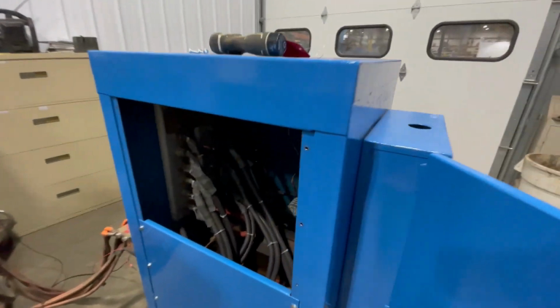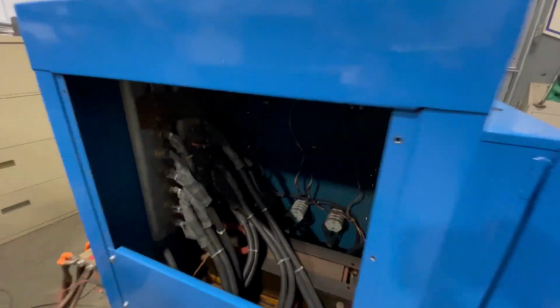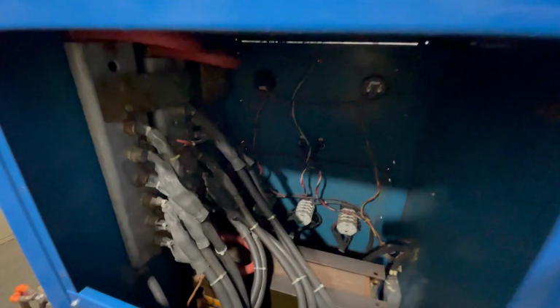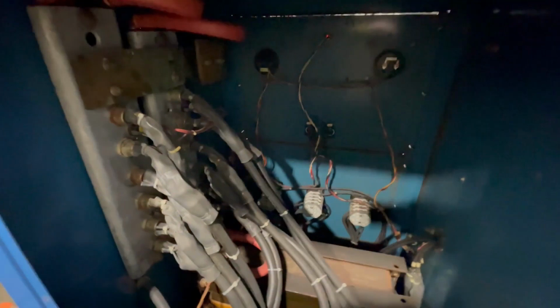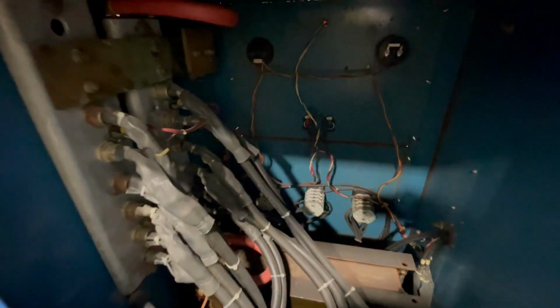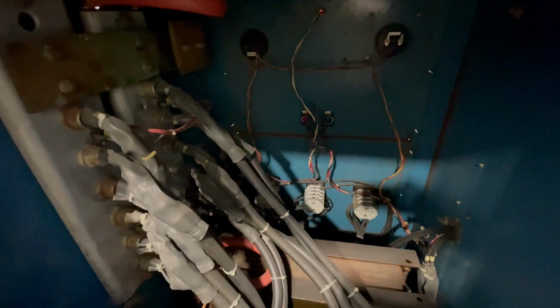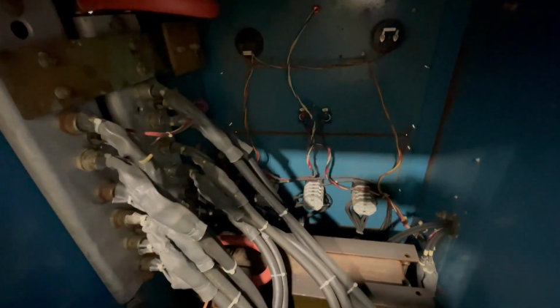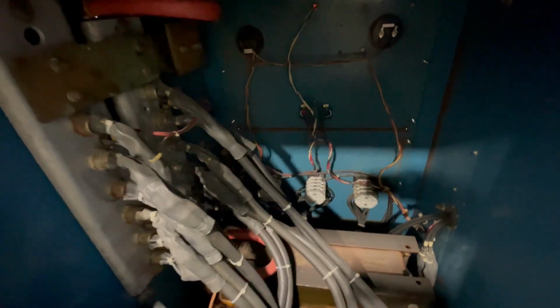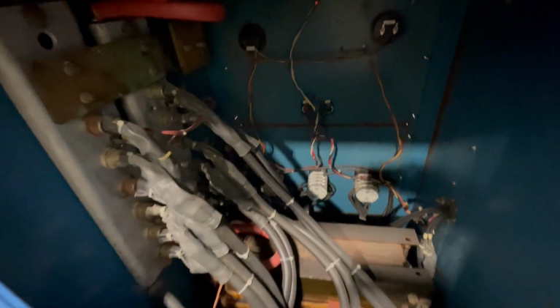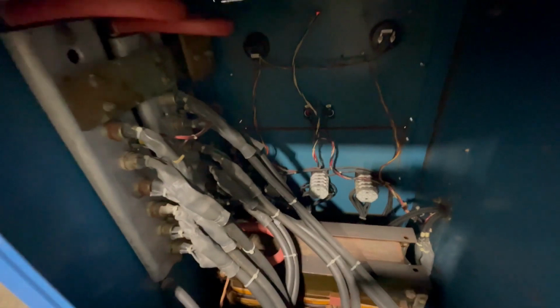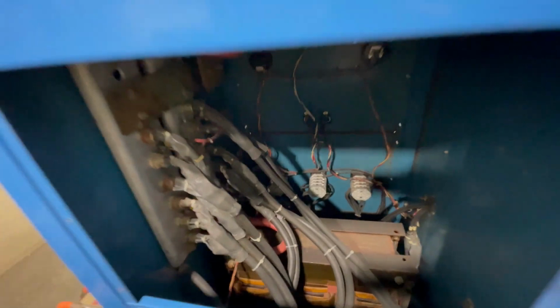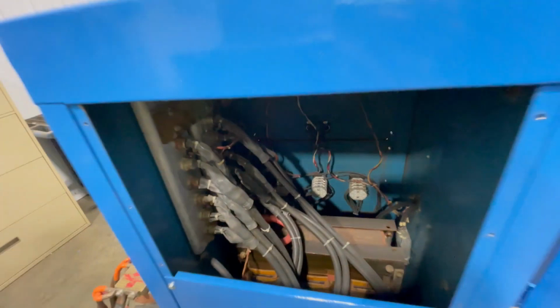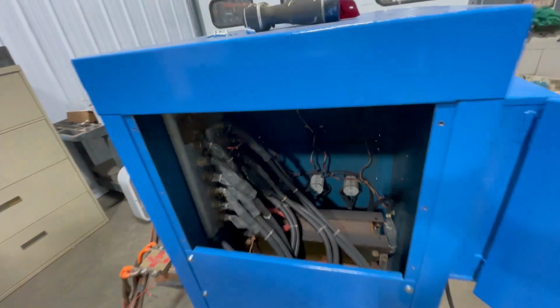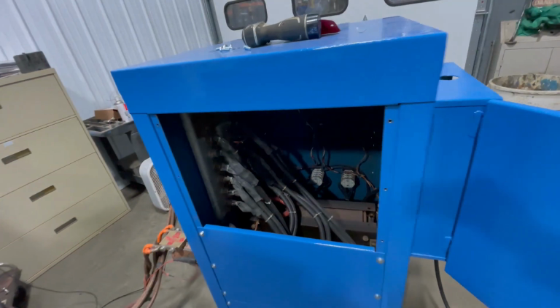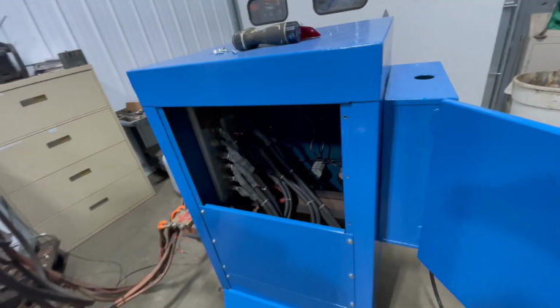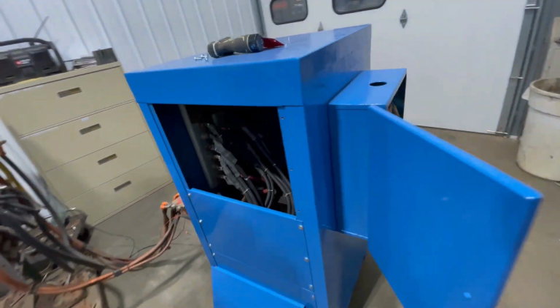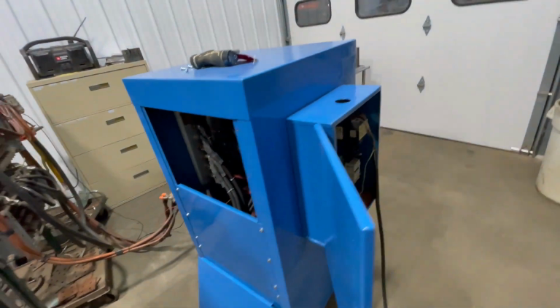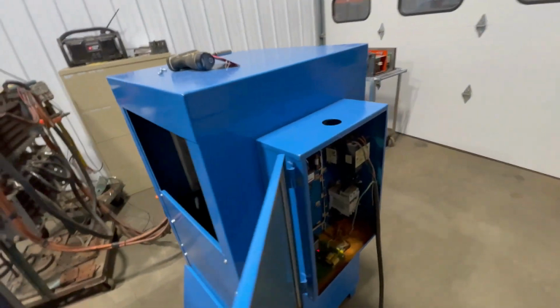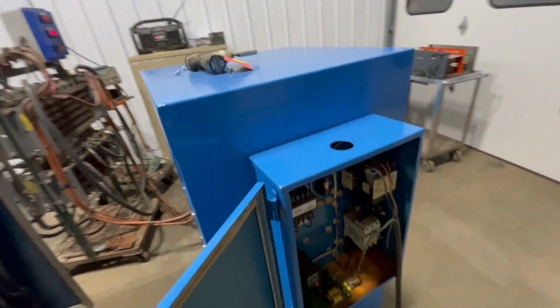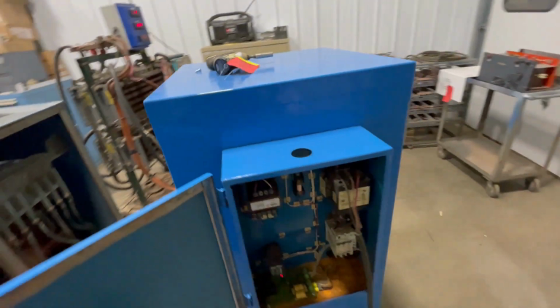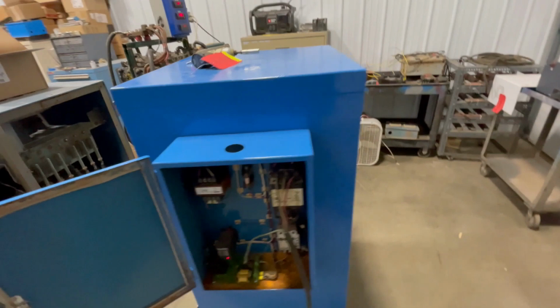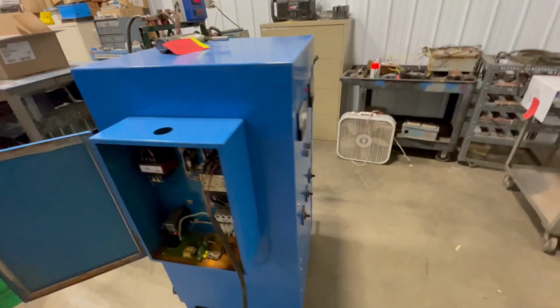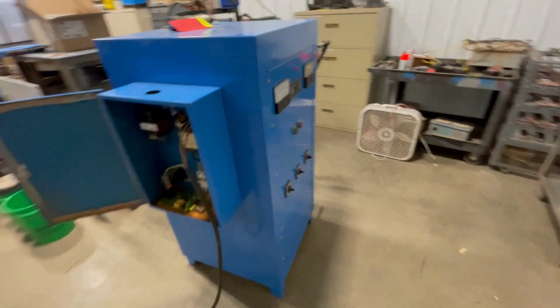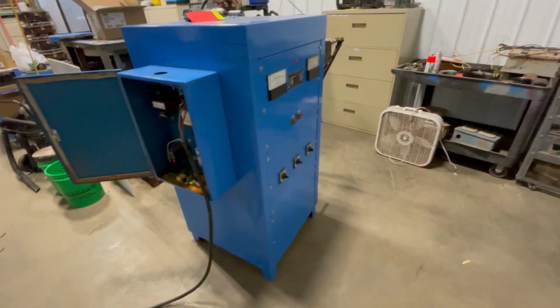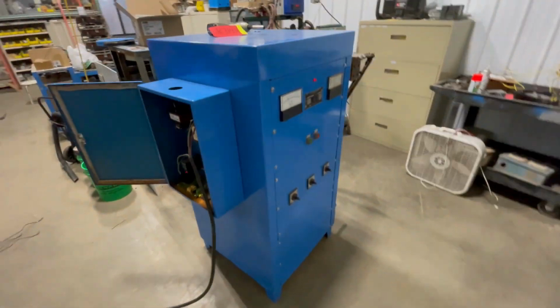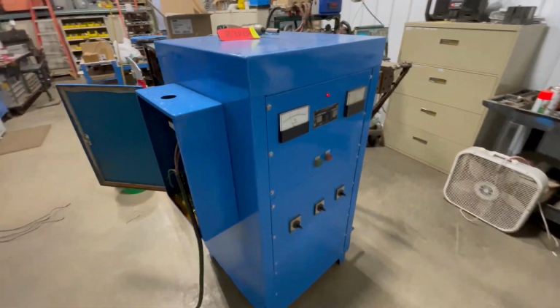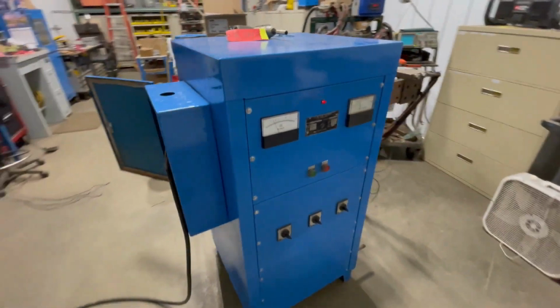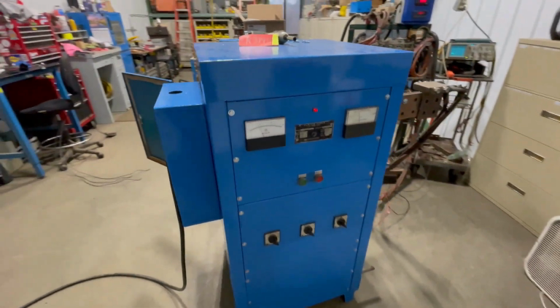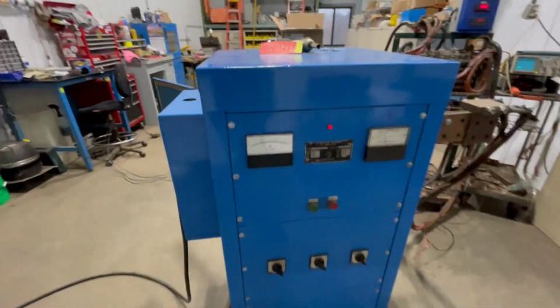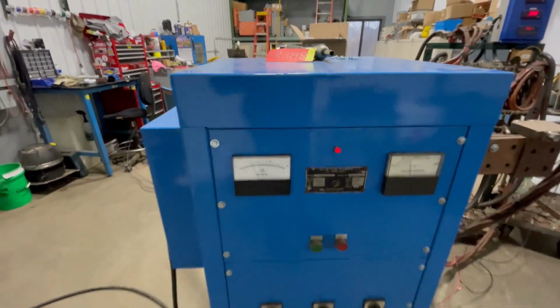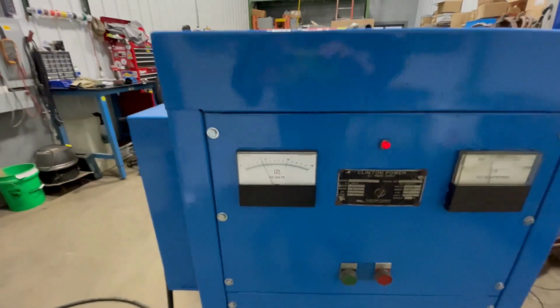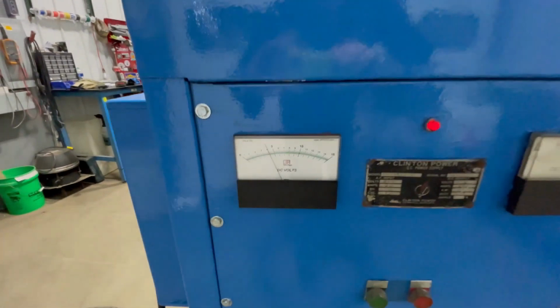This rectifier is three-phase with an input amps of 89. This rectifier has been refurbished and gone through and tested over here at Lanco. We'll show you it running.